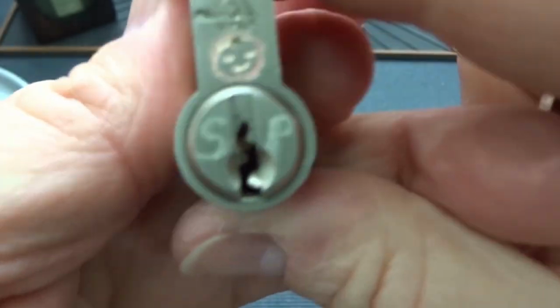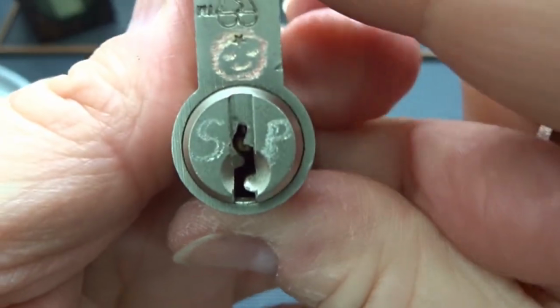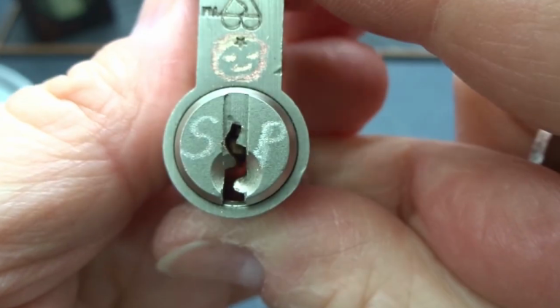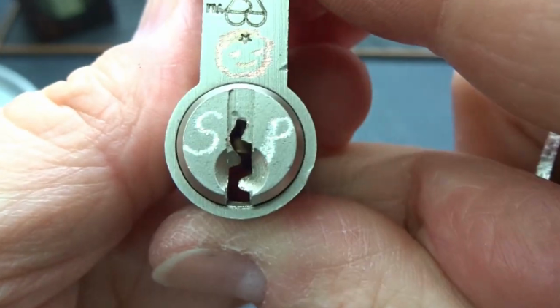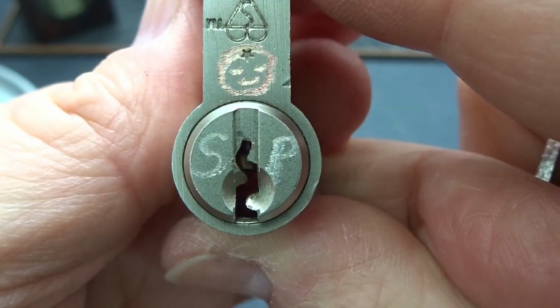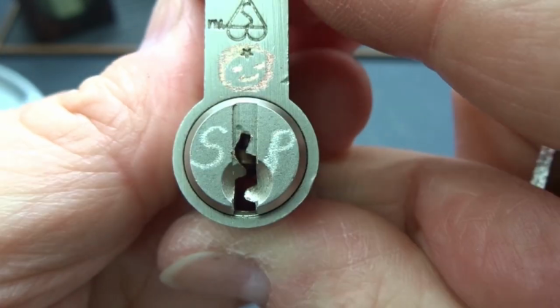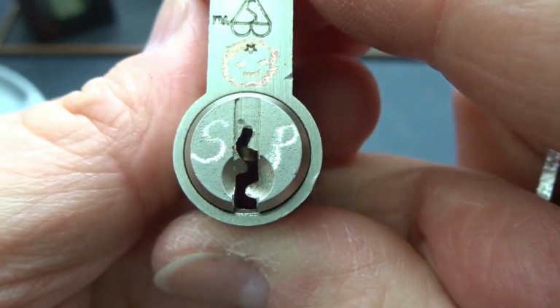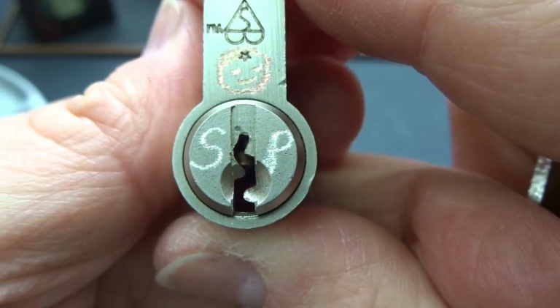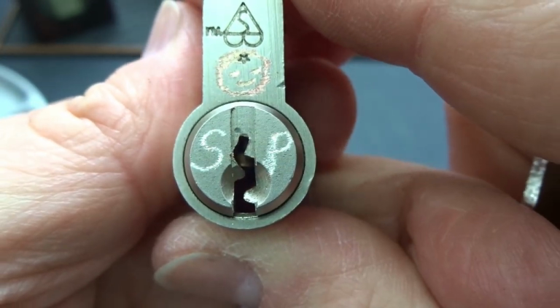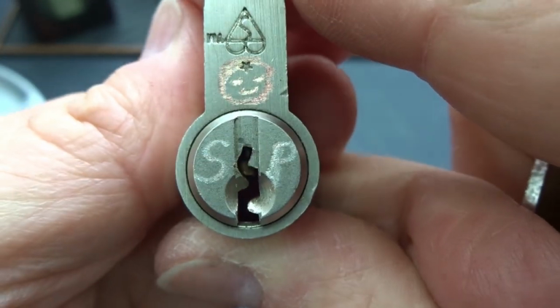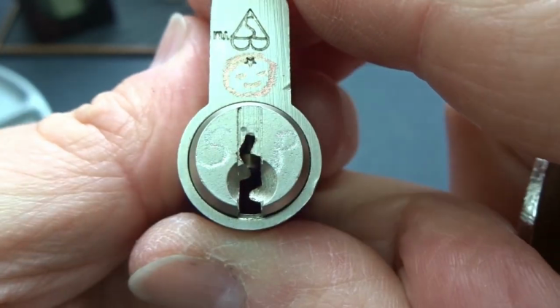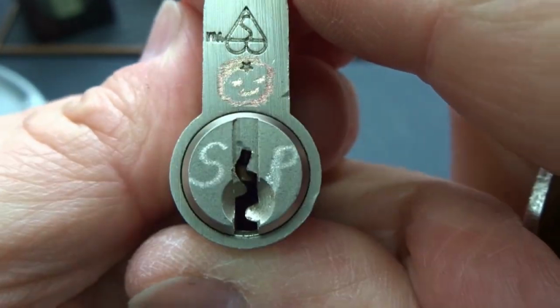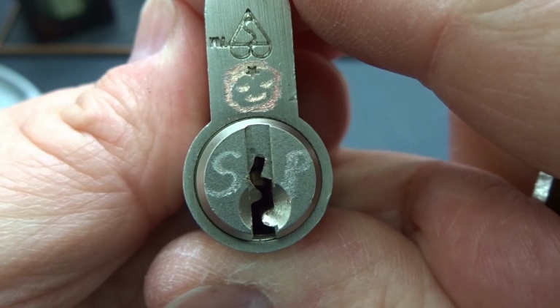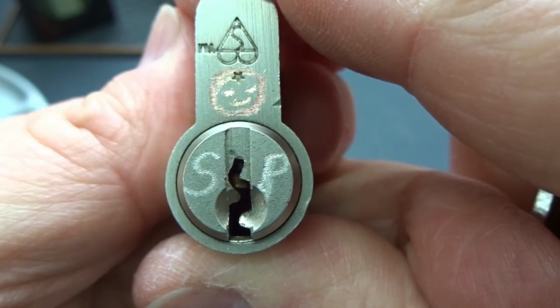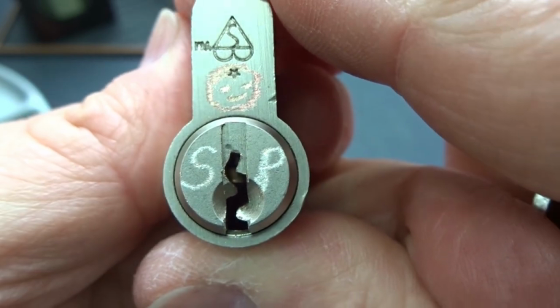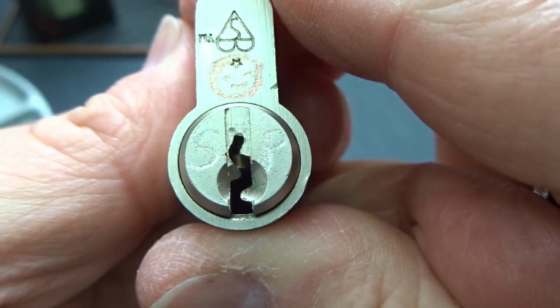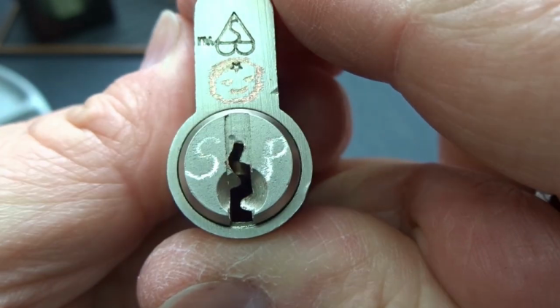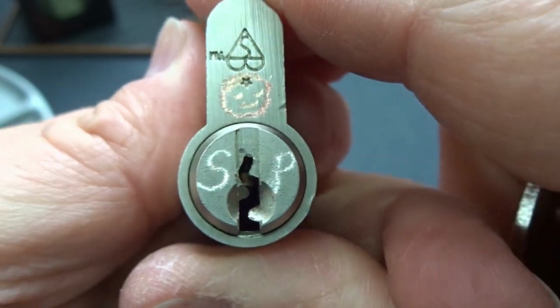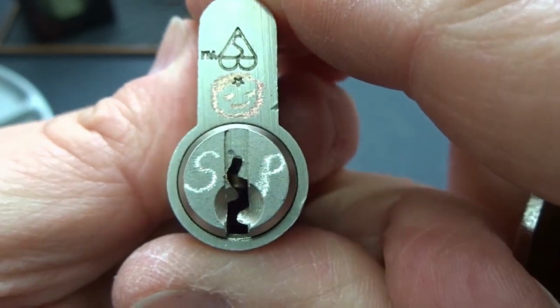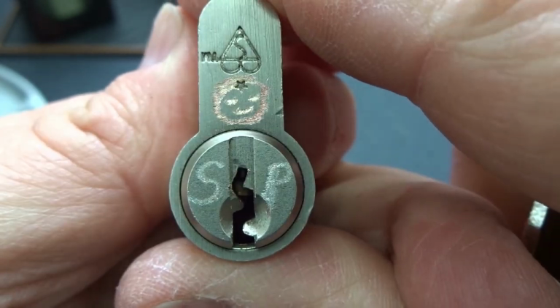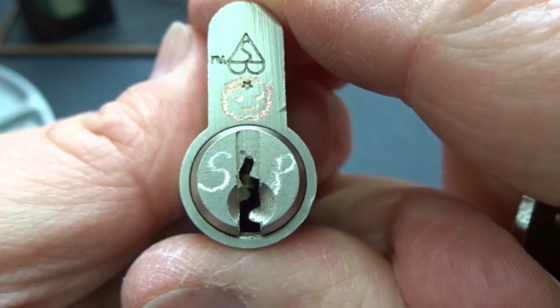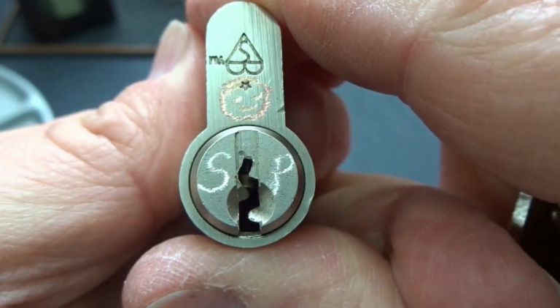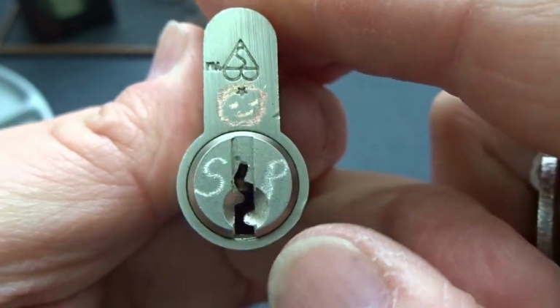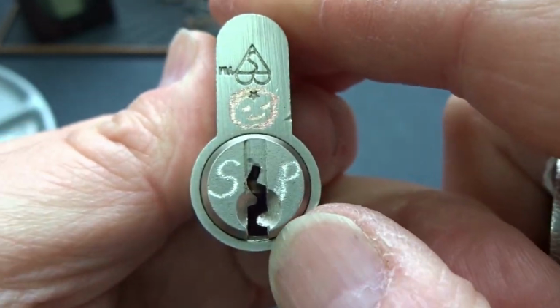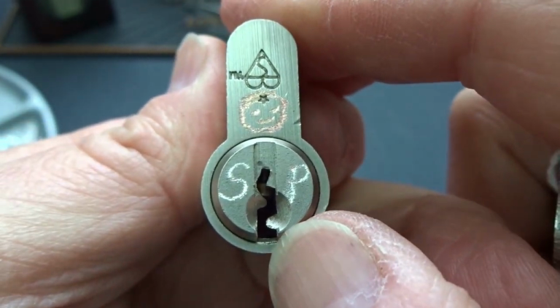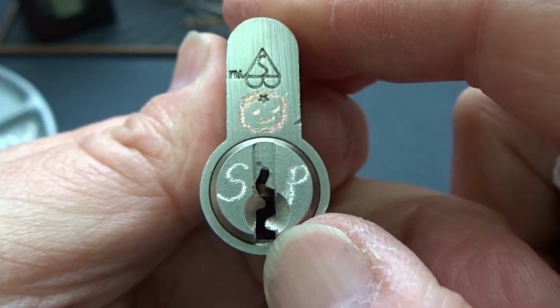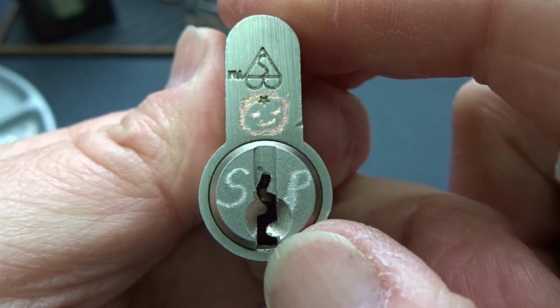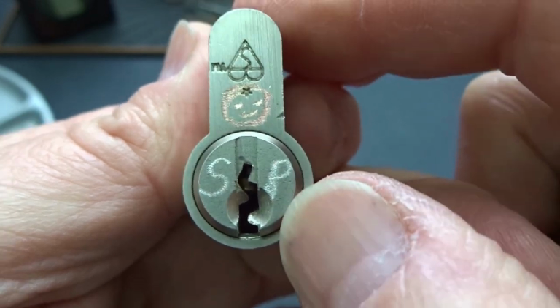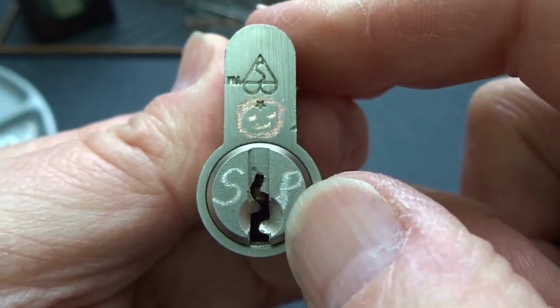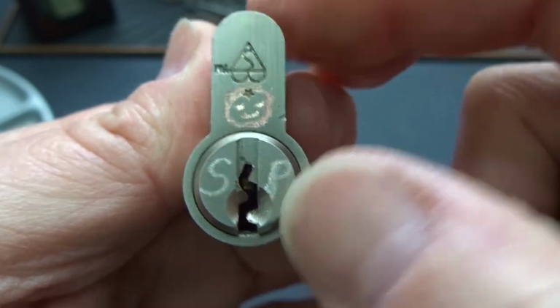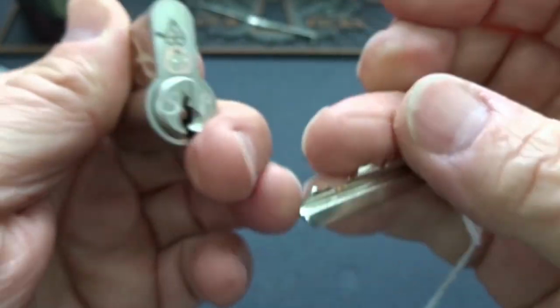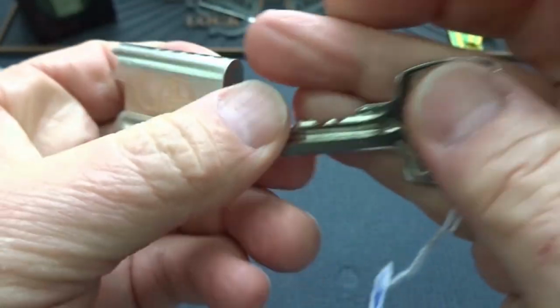Nice, nice keyway. Very paracentric, so I'm going to have to probably tension it either top or bottom. It doesn't really matter, but I can't really use that space on the bottom there. And then pick from the right edge, it looks like.